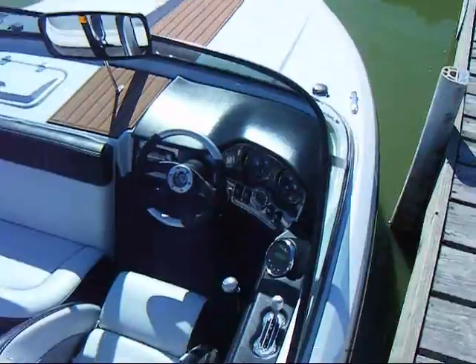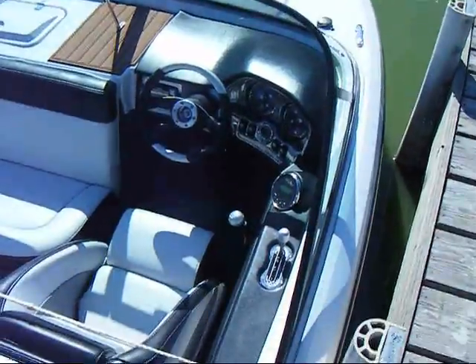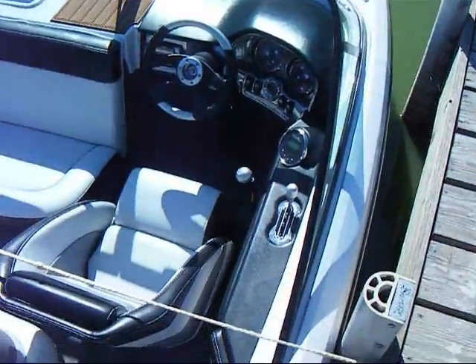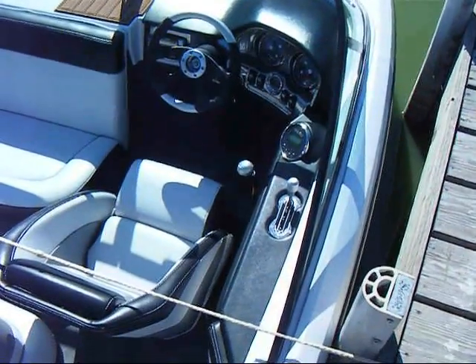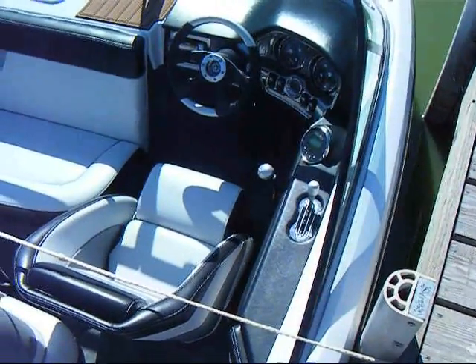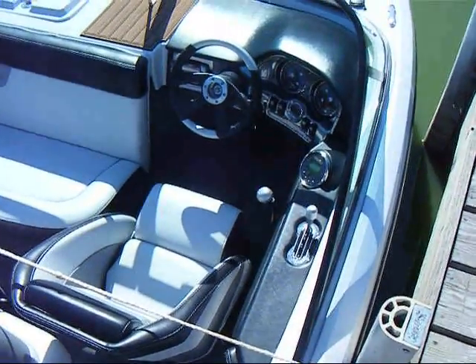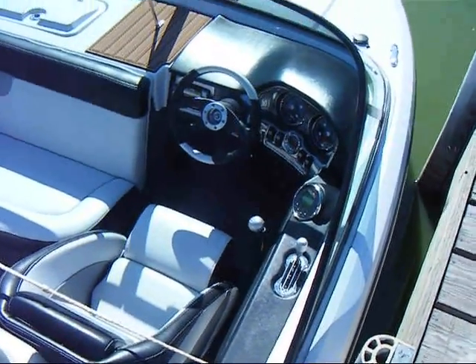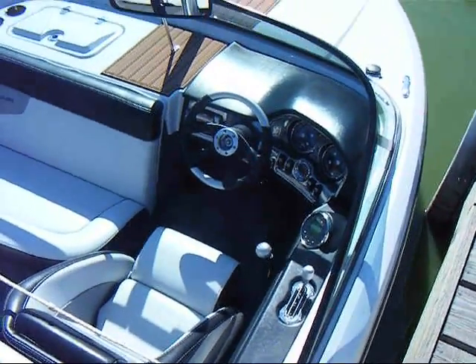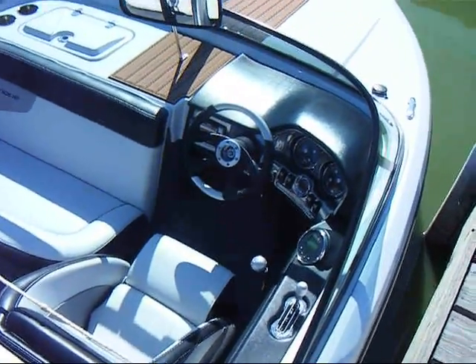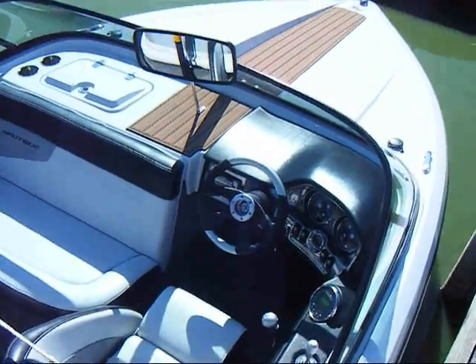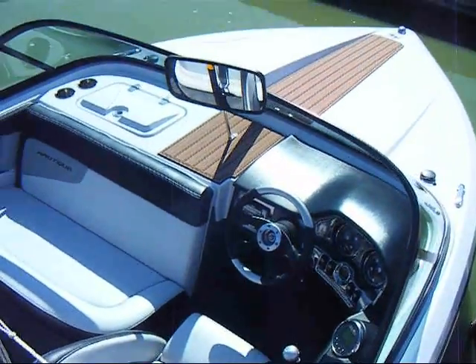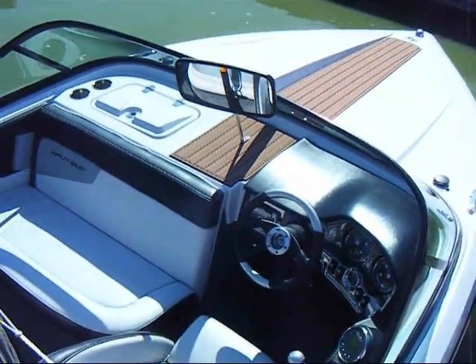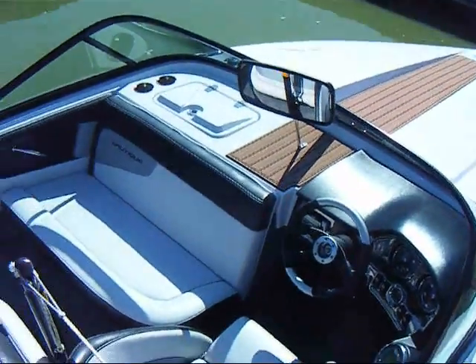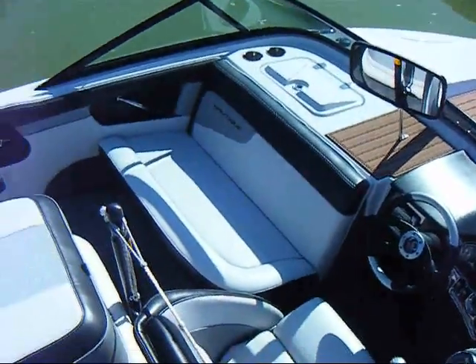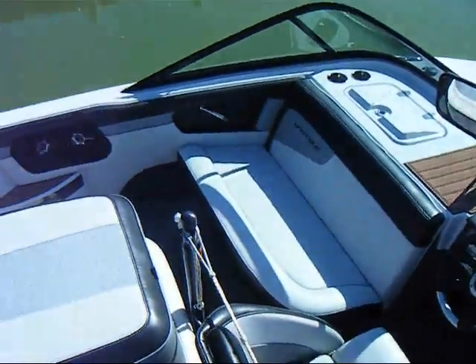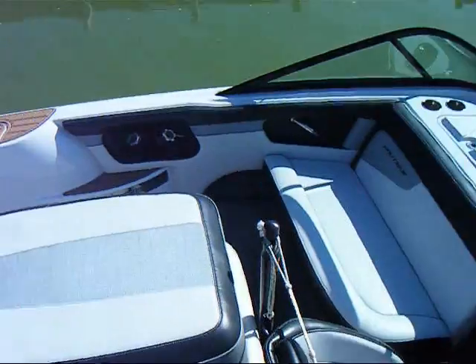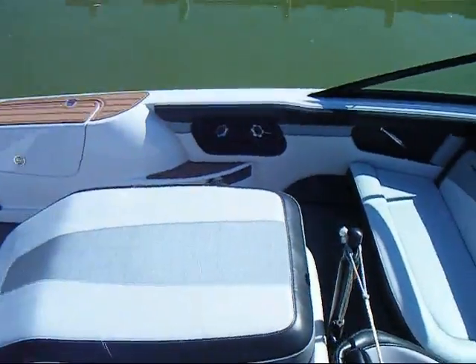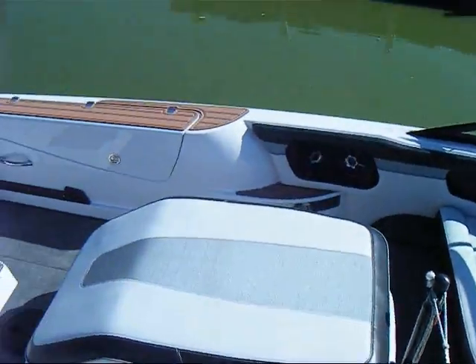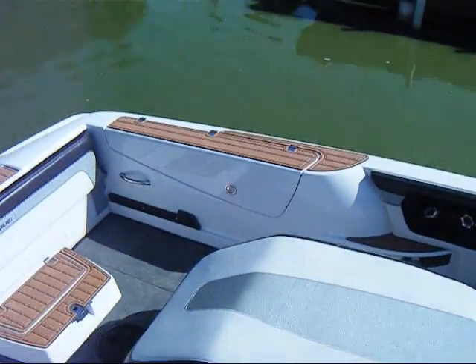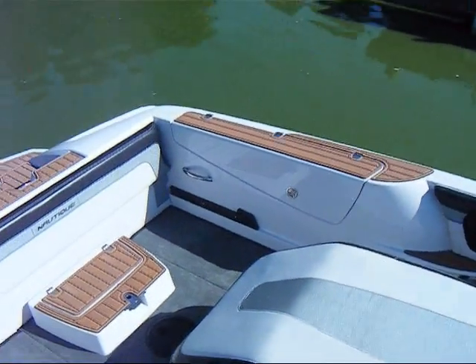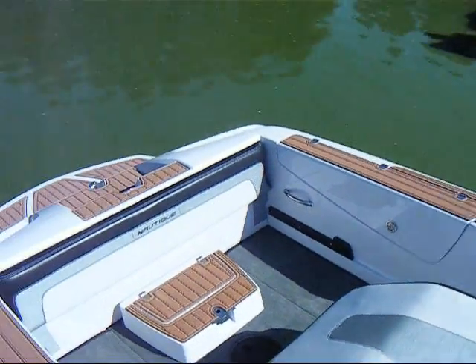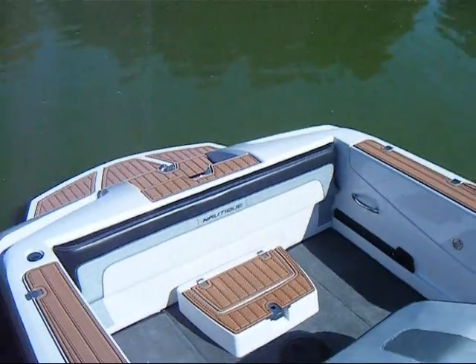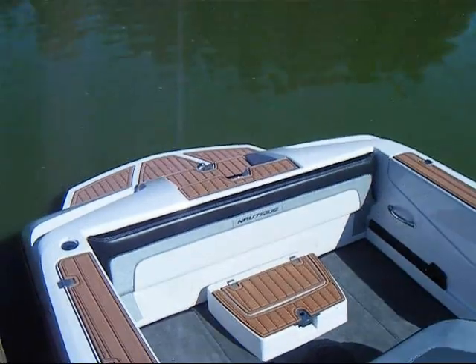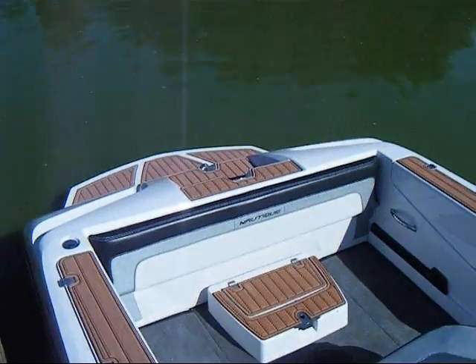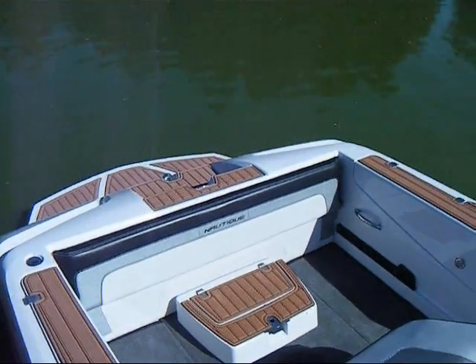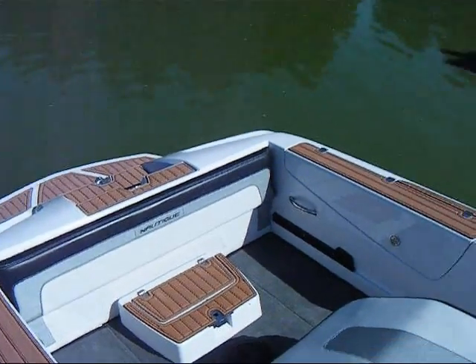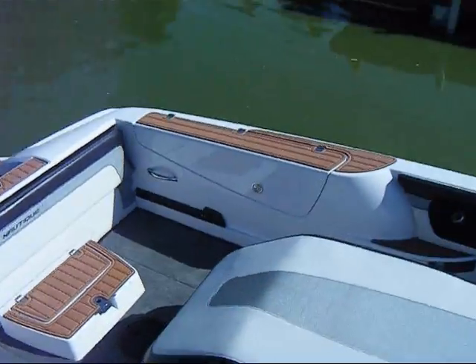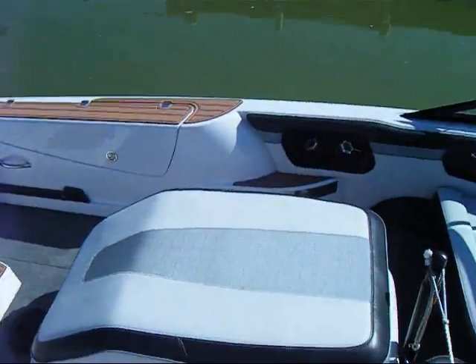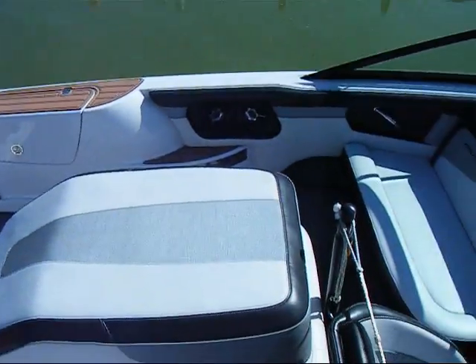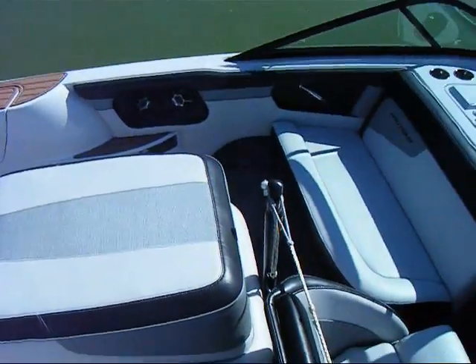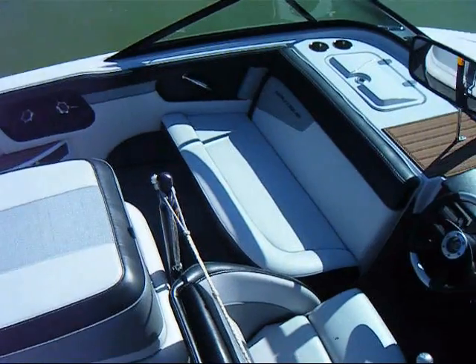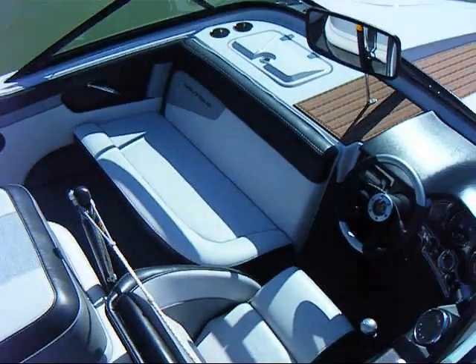Anyway, no footage from inside the boat or running out the back, but the wake is obviously different. That's the extent of my video today.